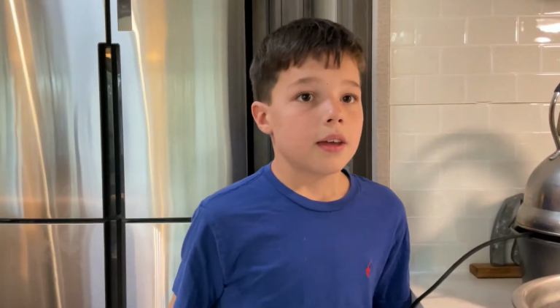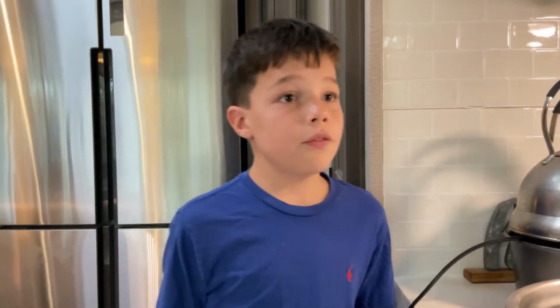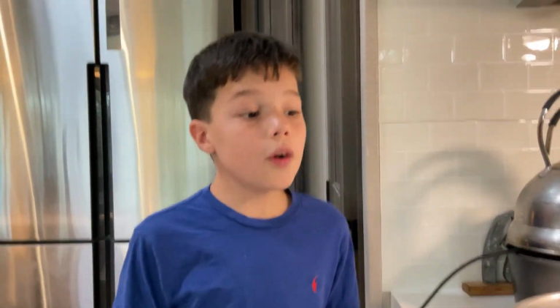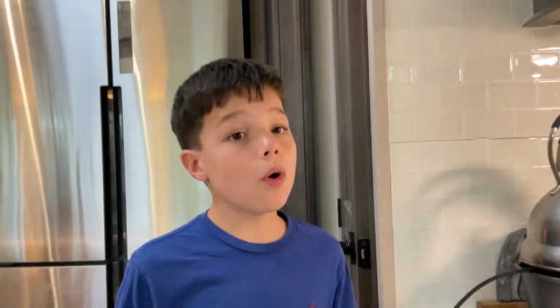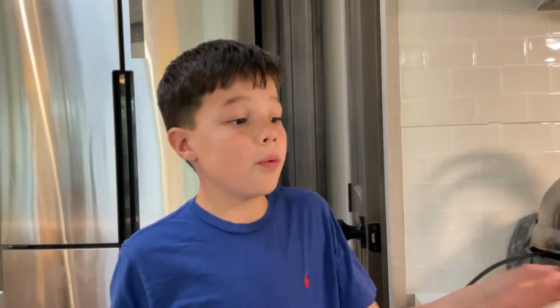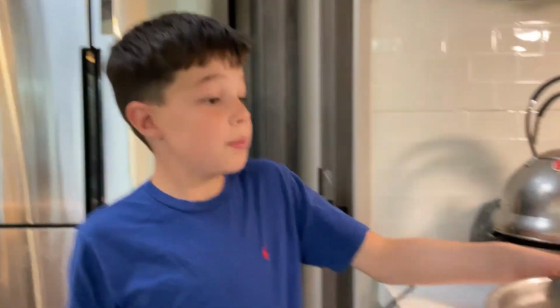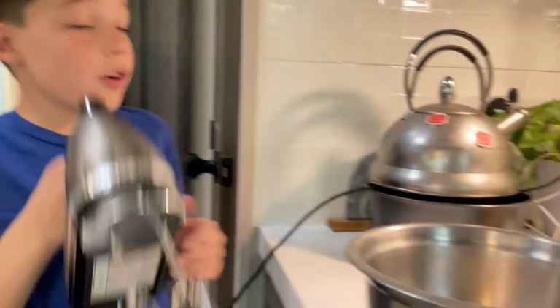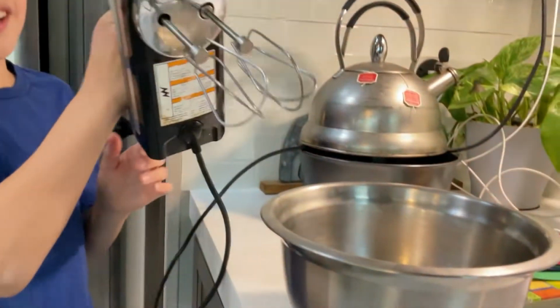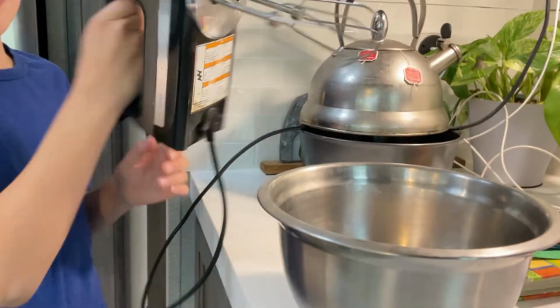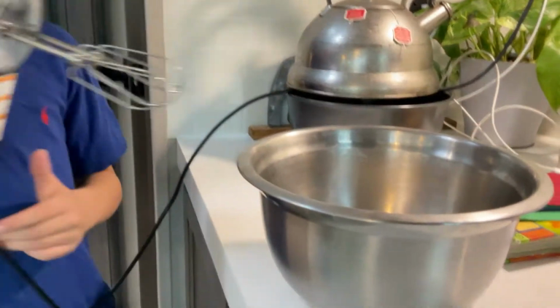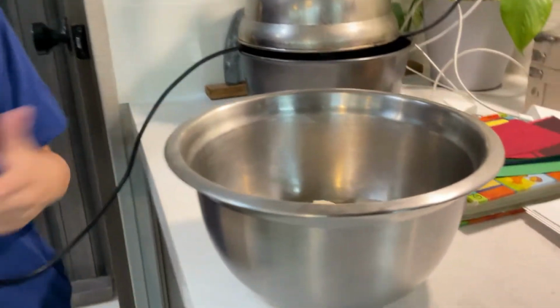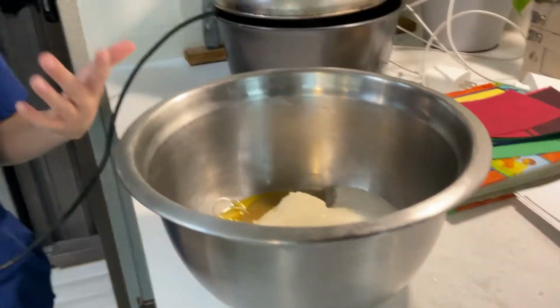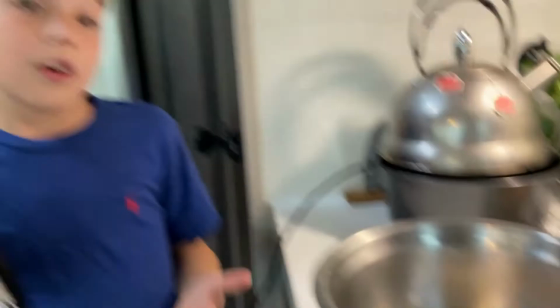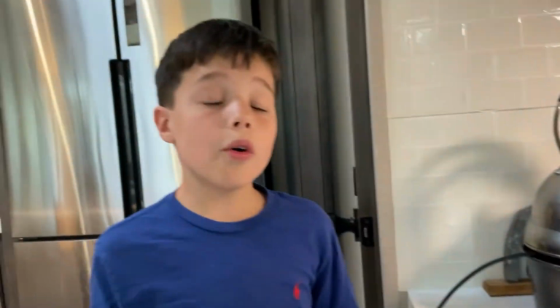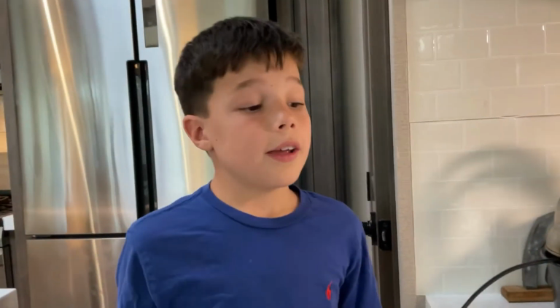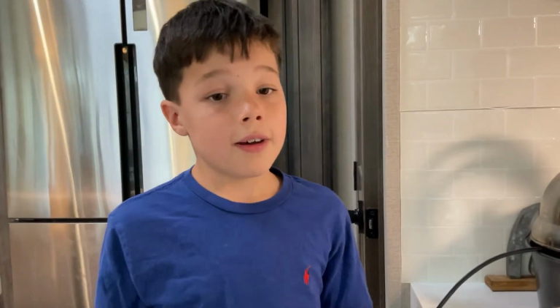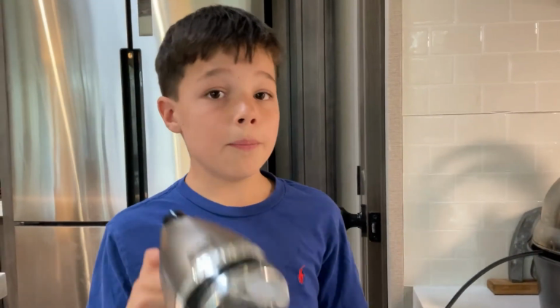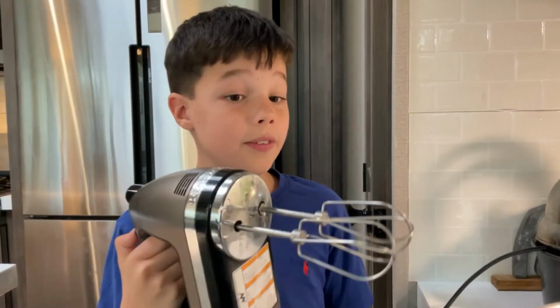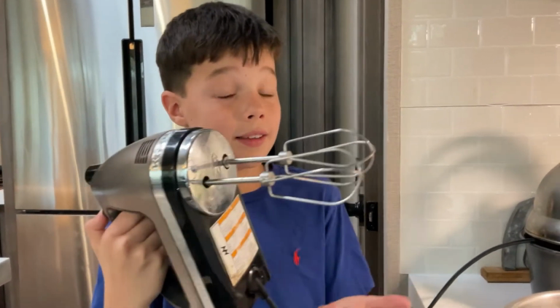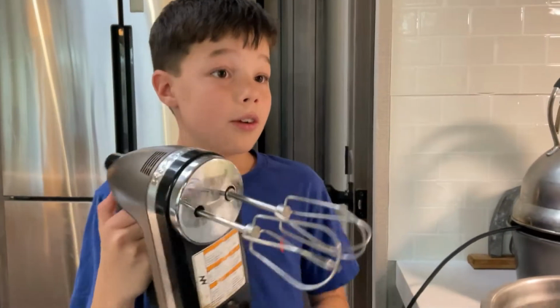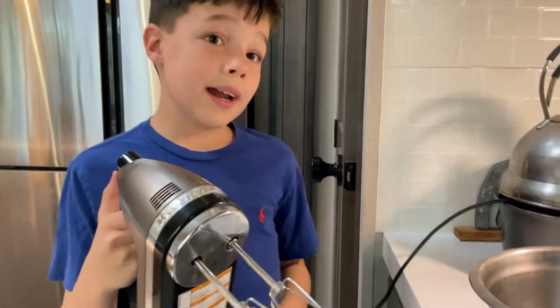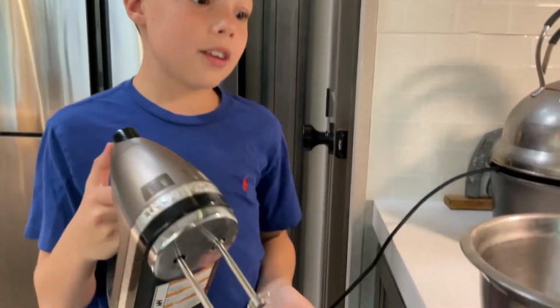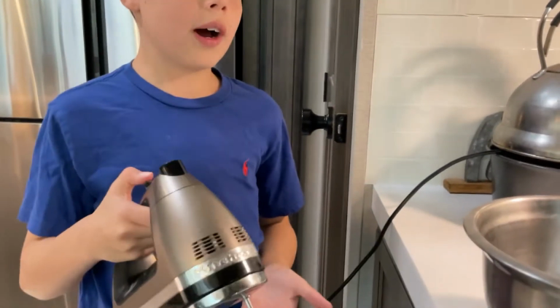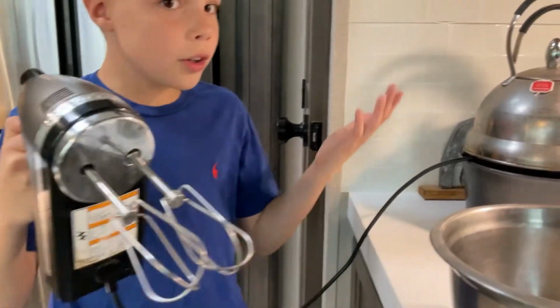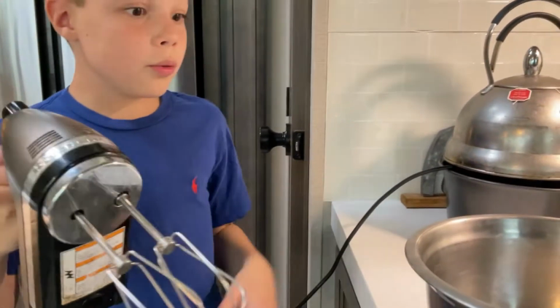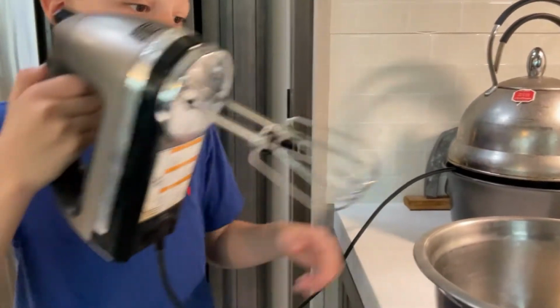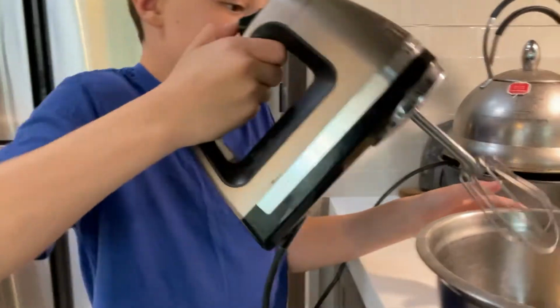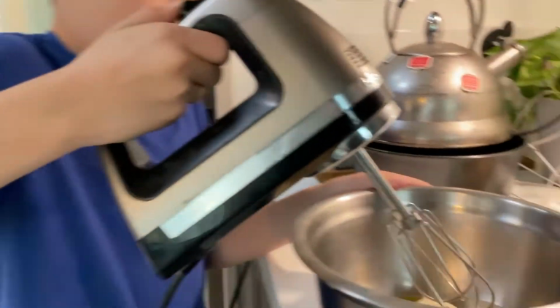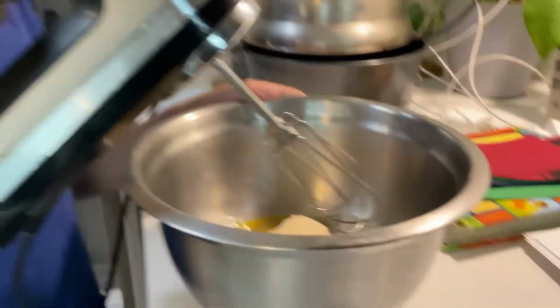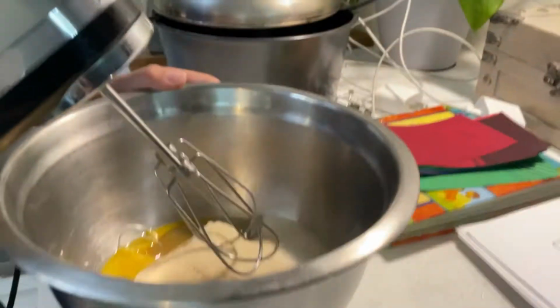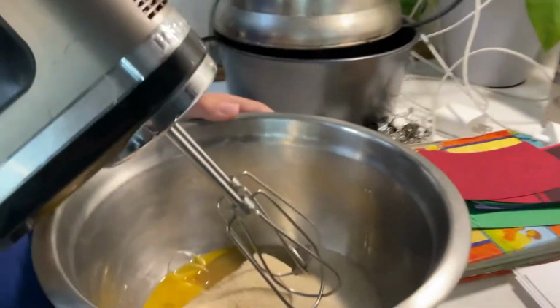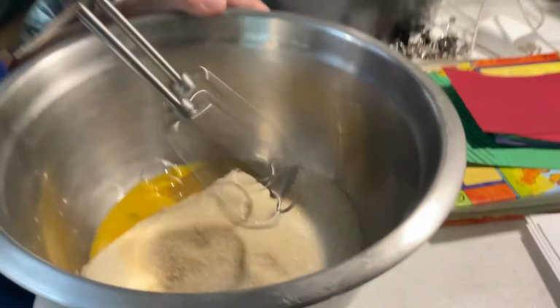If you have a bowl with a beater already attached to it, use that. Or, if you have a beater like this — we had that — so I'm gonna stir it. You put it around to four.